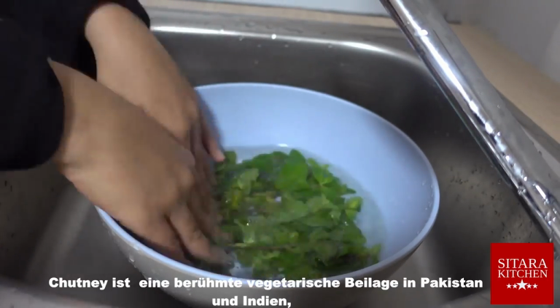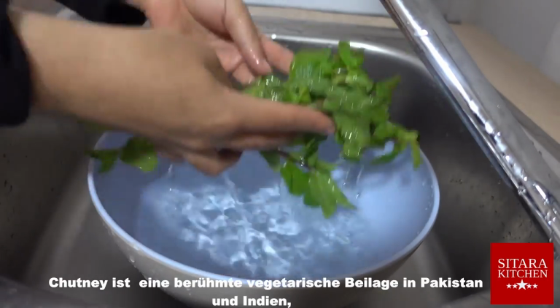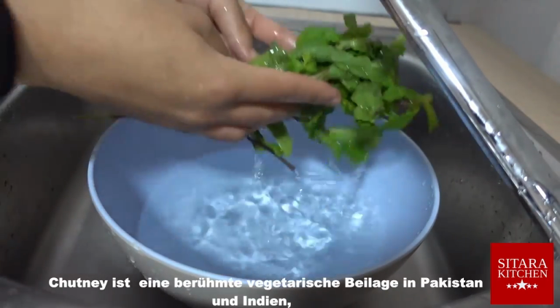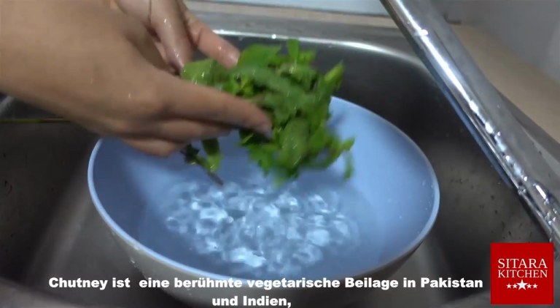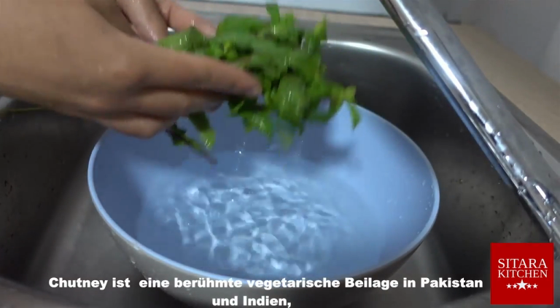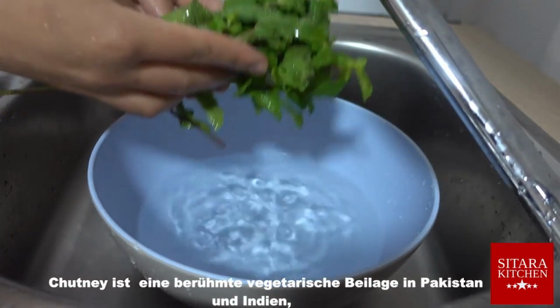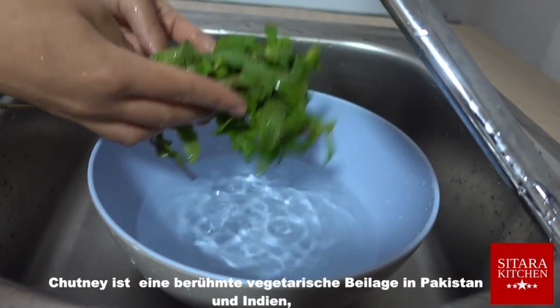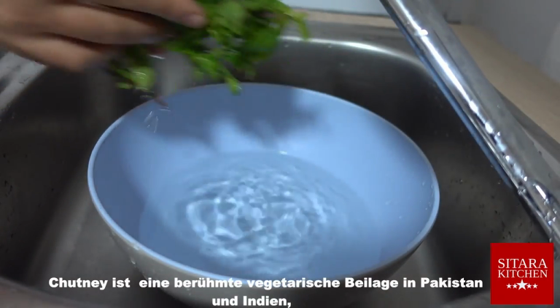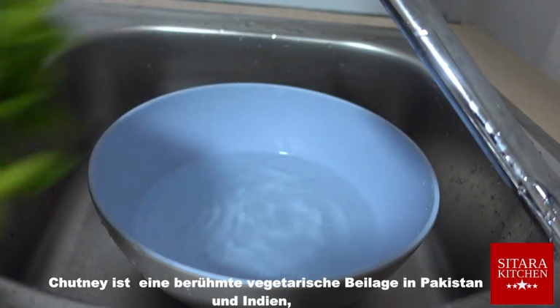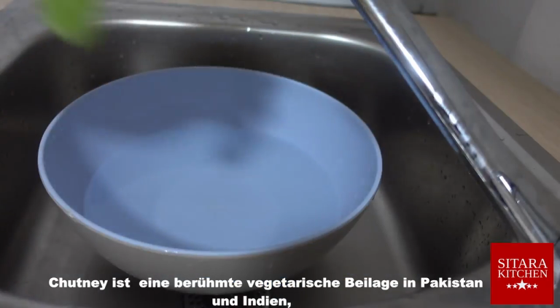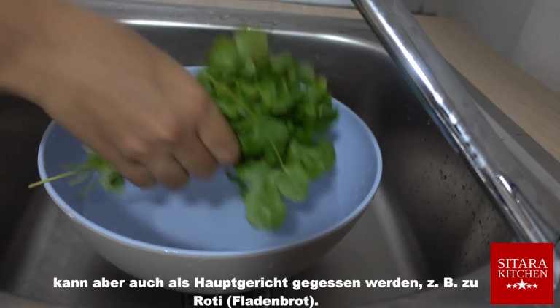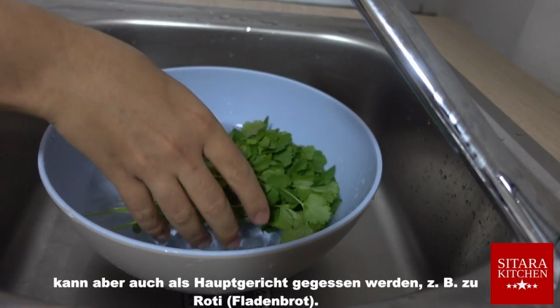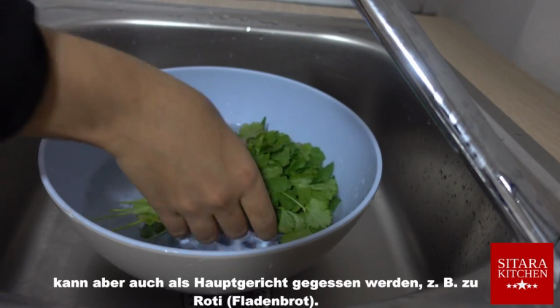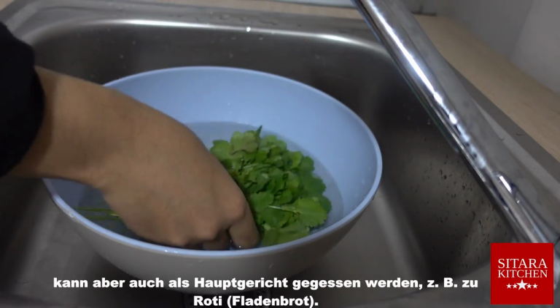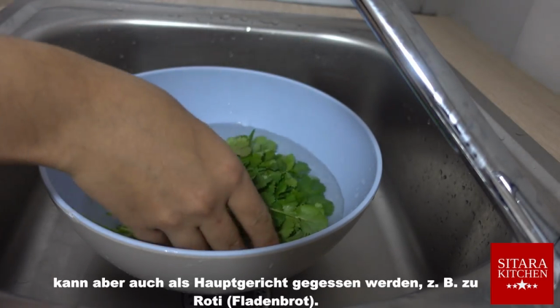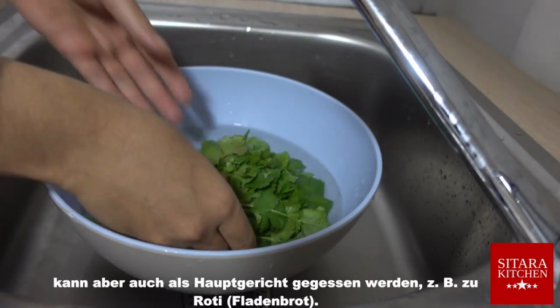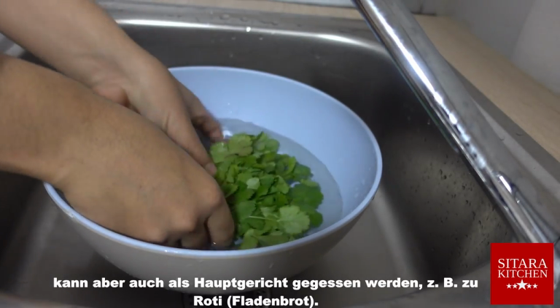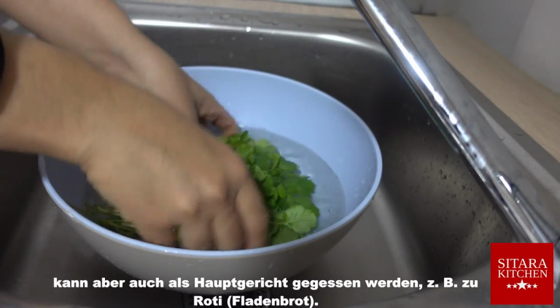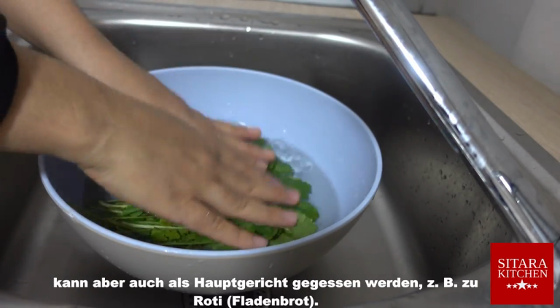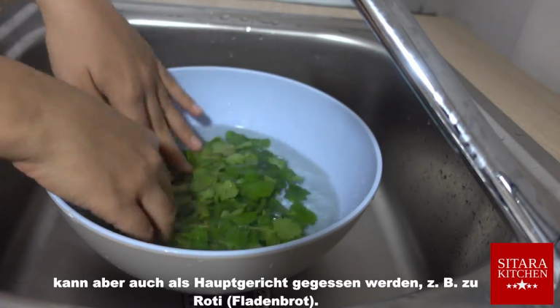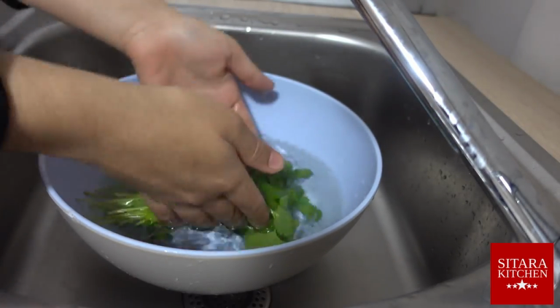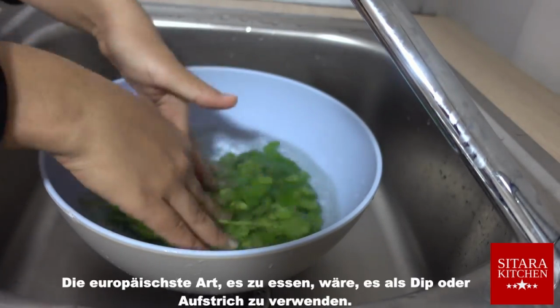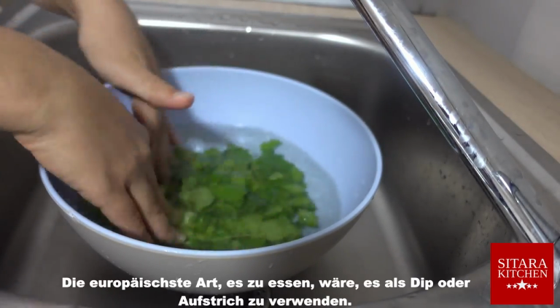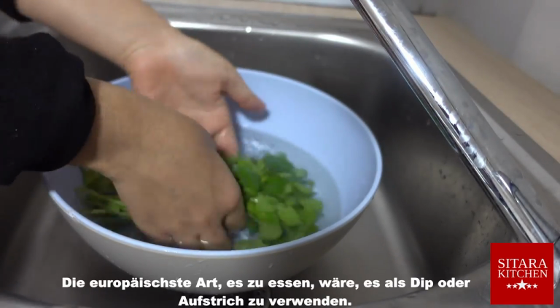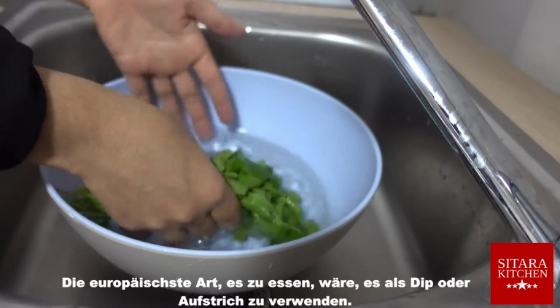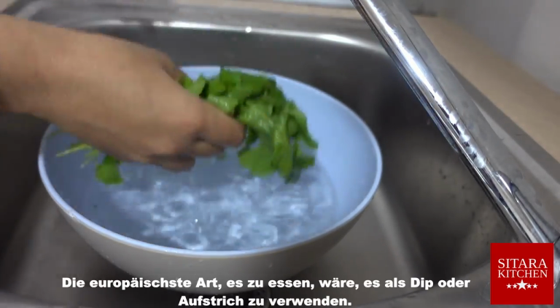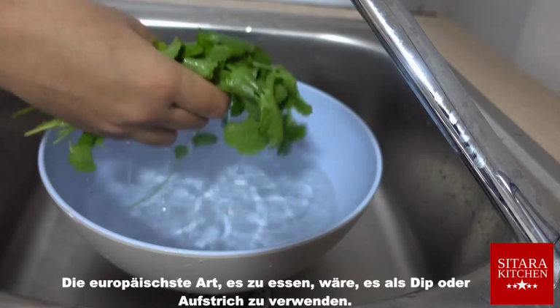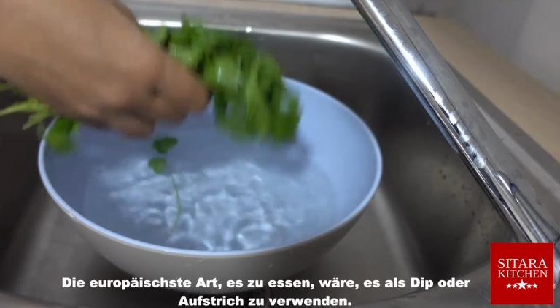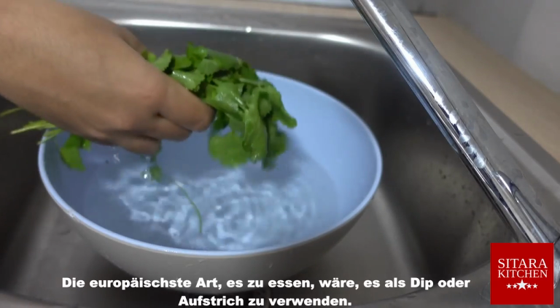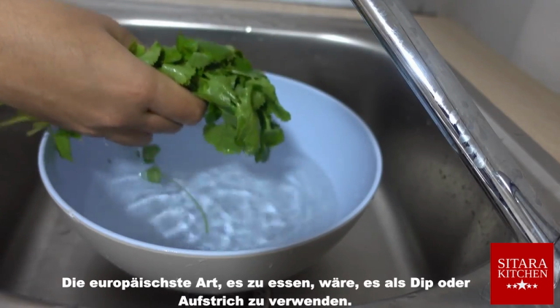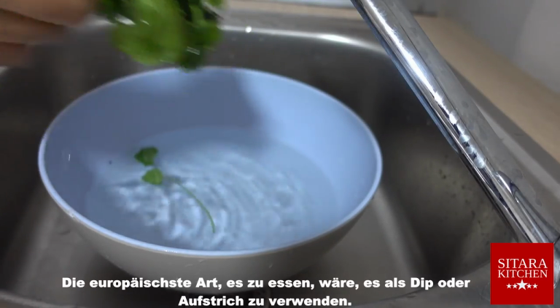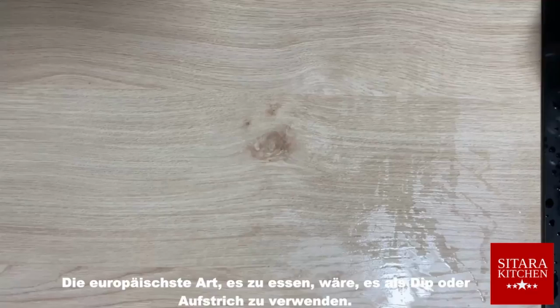Chutney is a famous vegetarian side dish in Pakistan and India, but can also be eaten as a main course — for example with roti. The most European way to eat it would be to use it as a dip or spread.